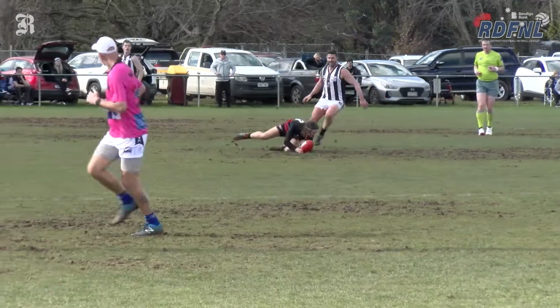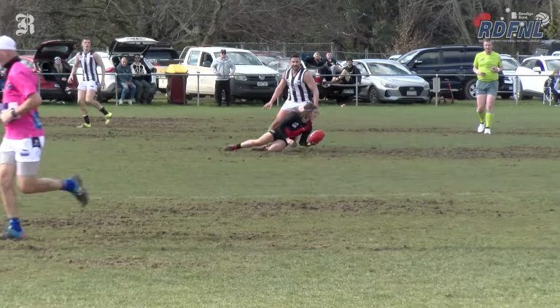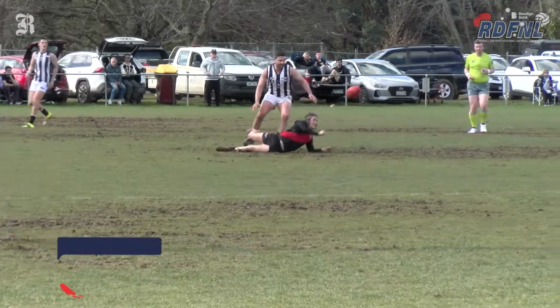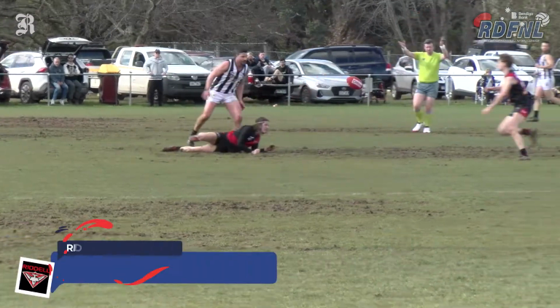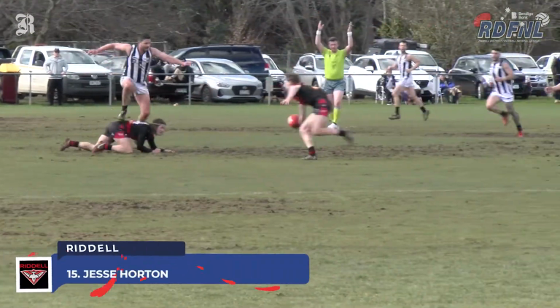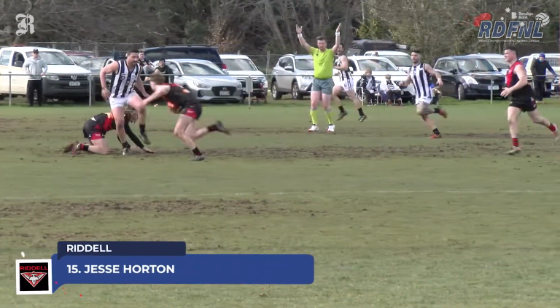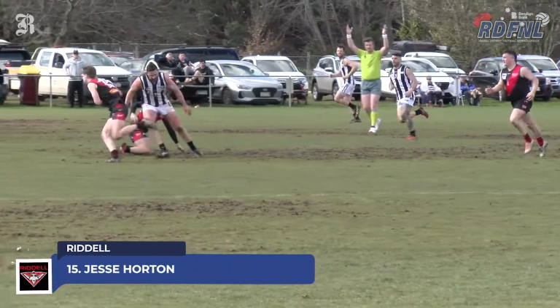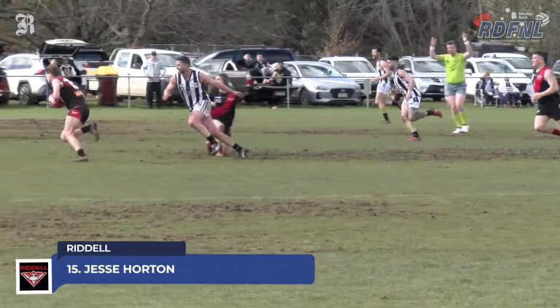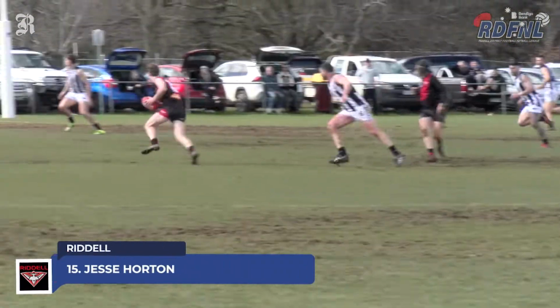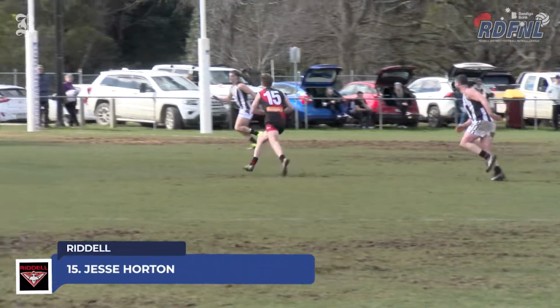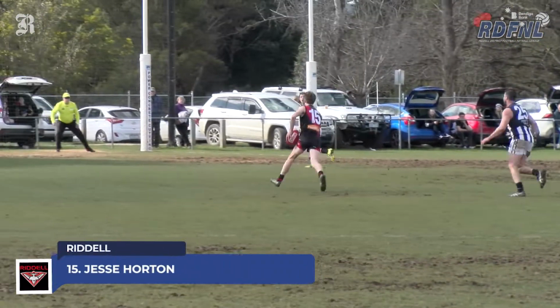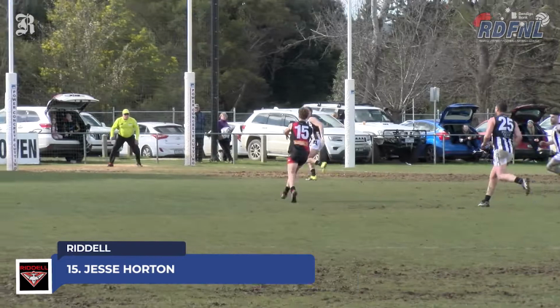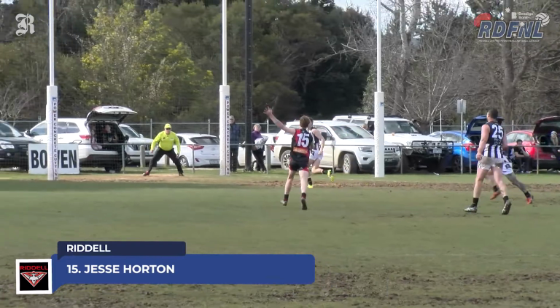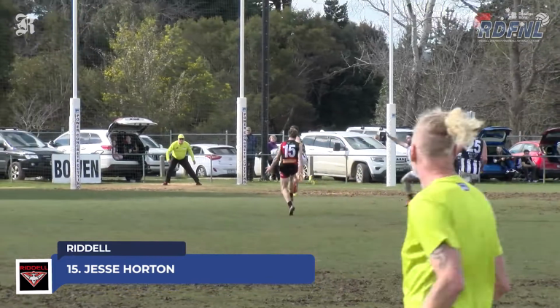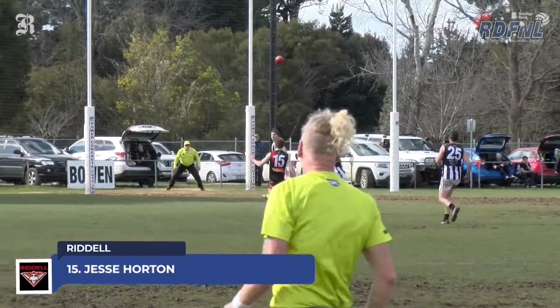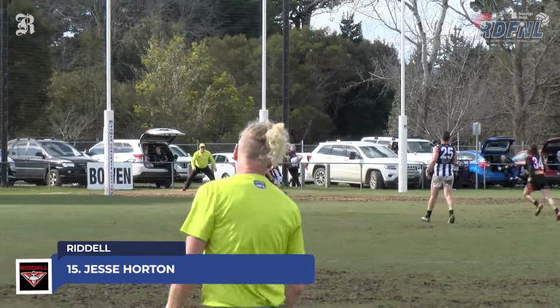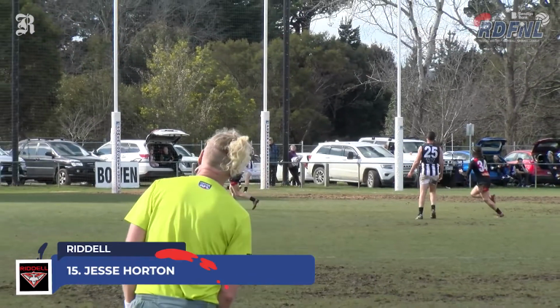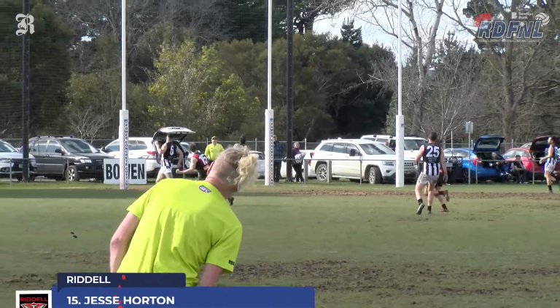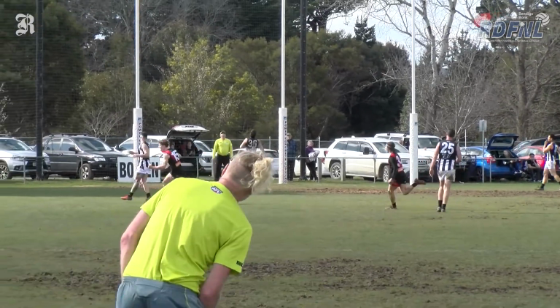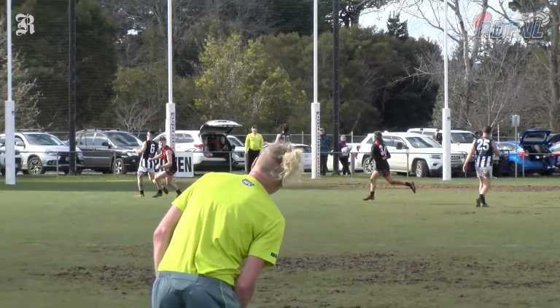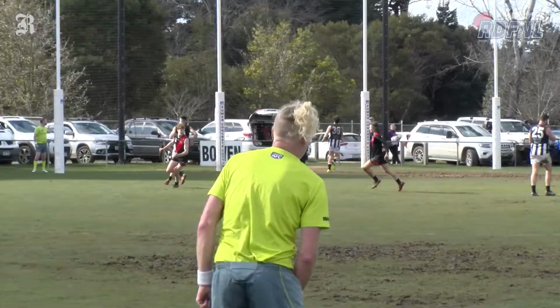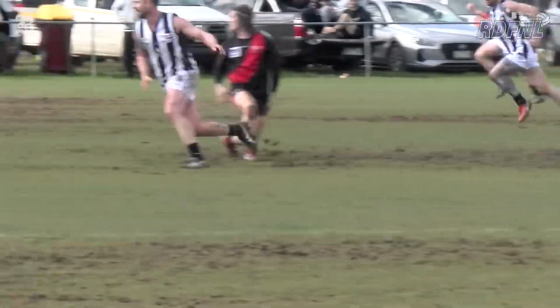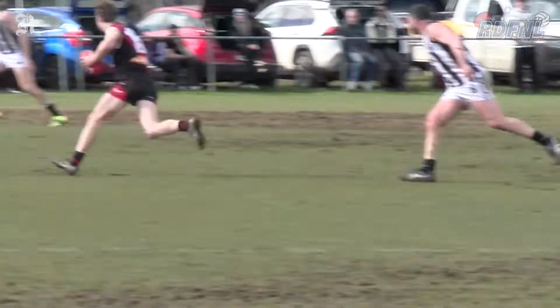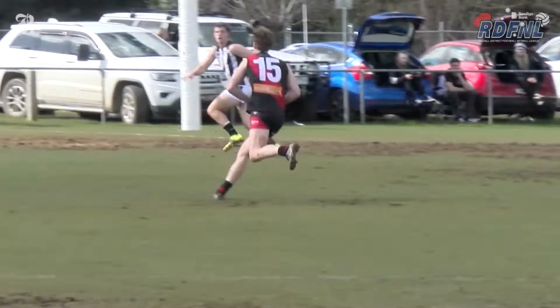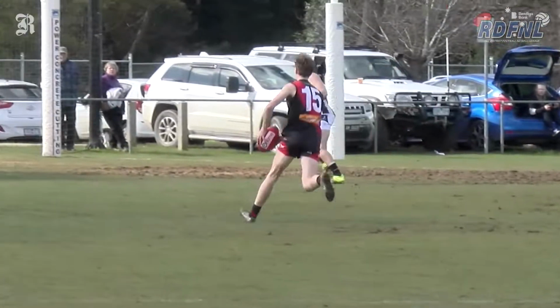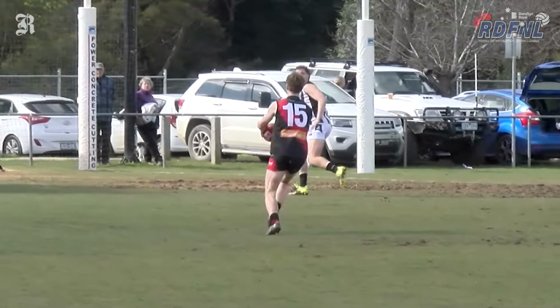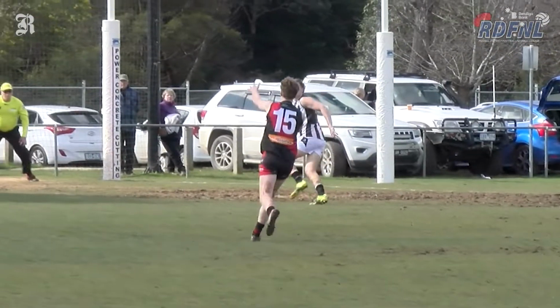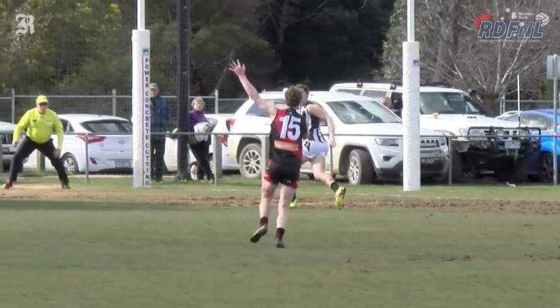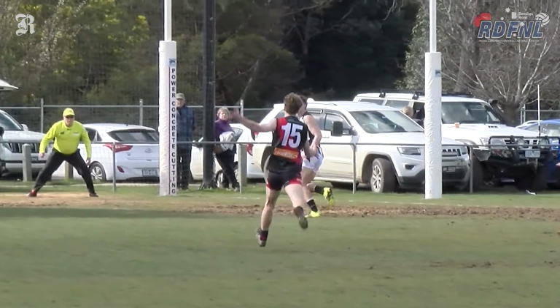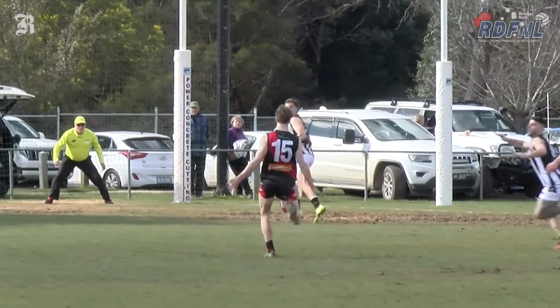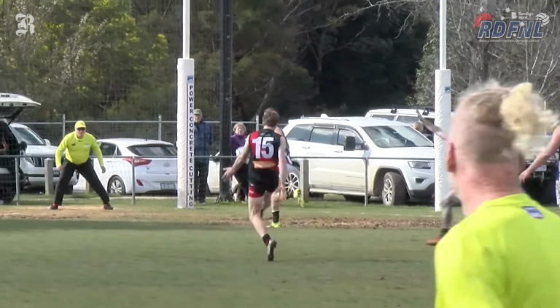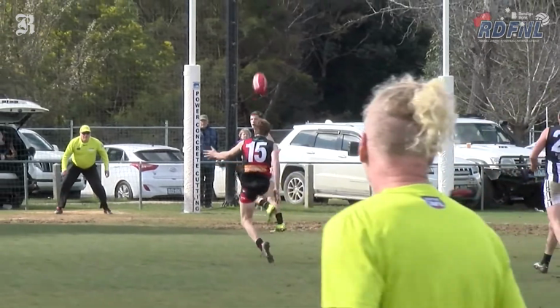Jesse Horton from Riddle receives the handball at his toes, collects it cleanly, straightens up and kicks truly.